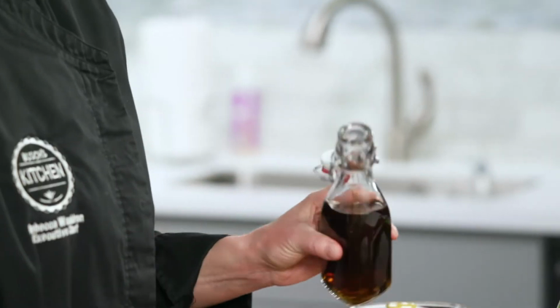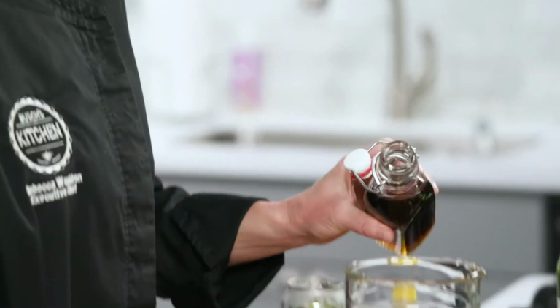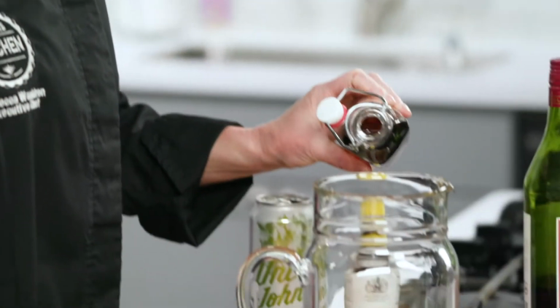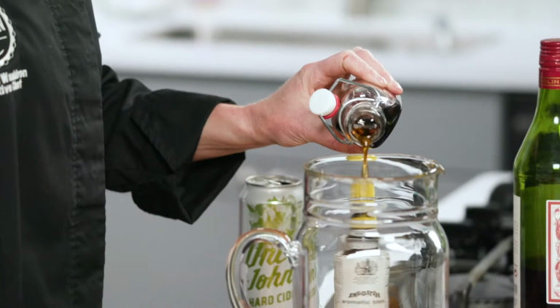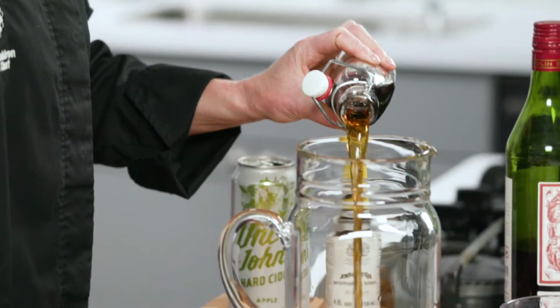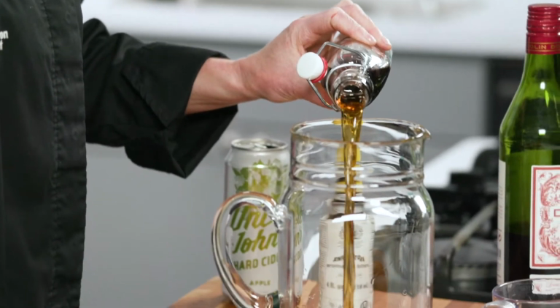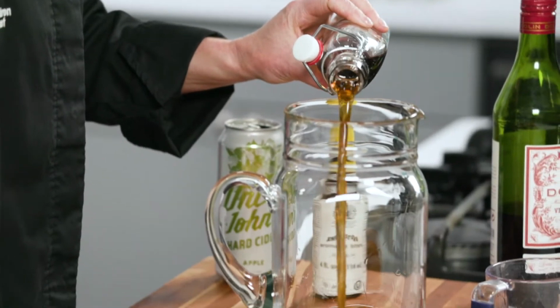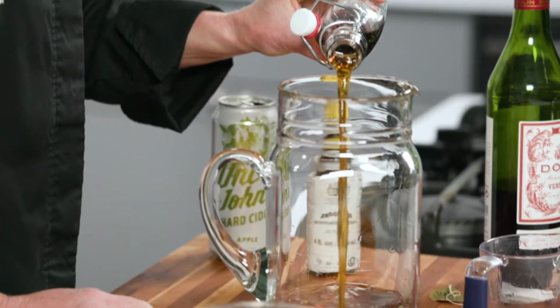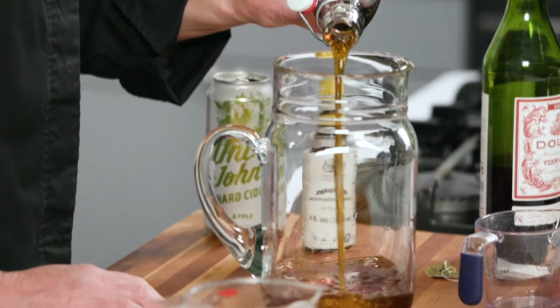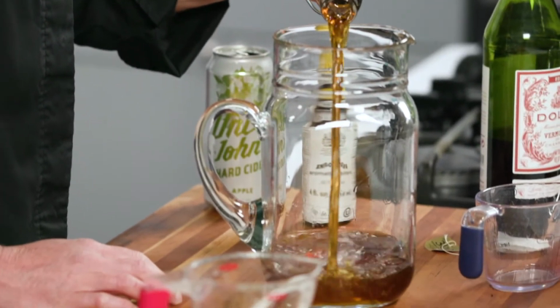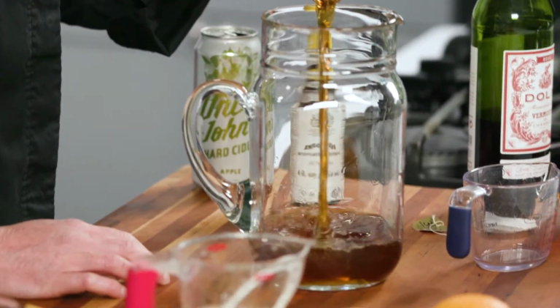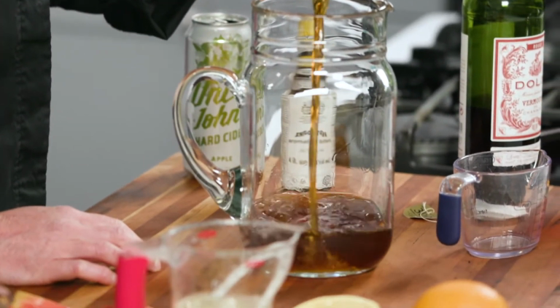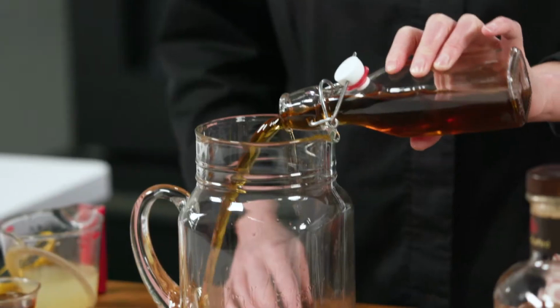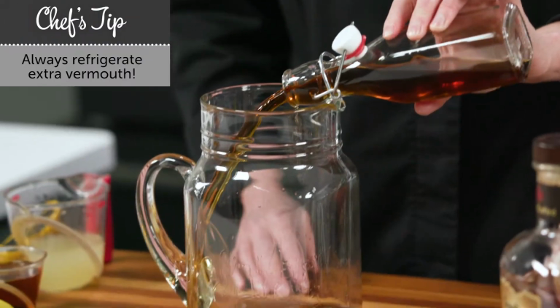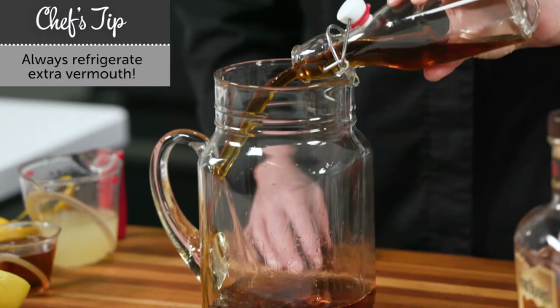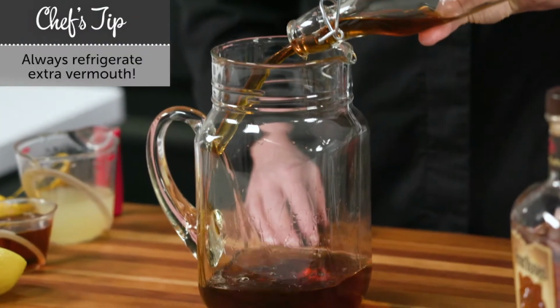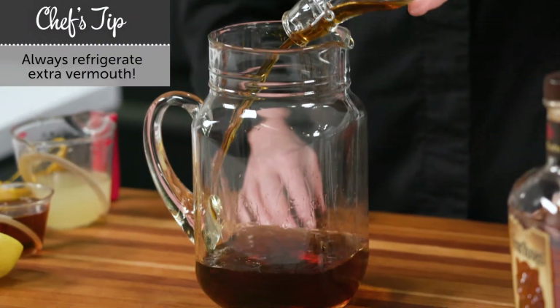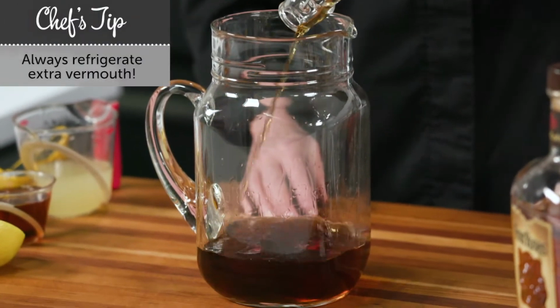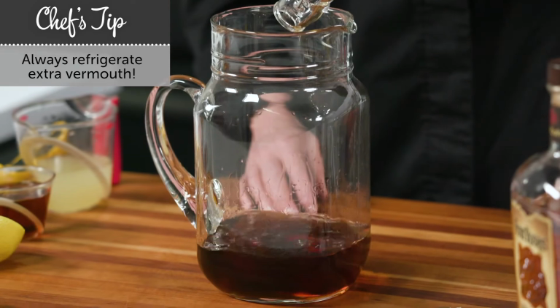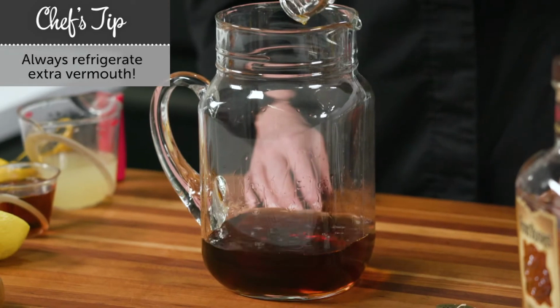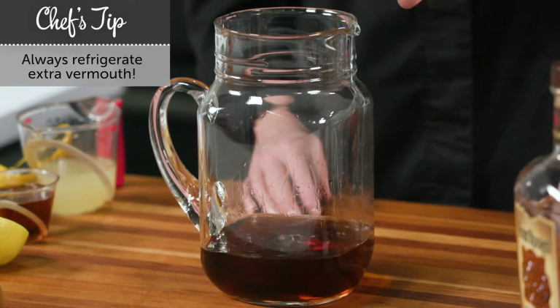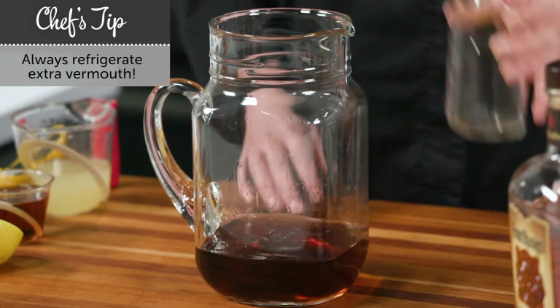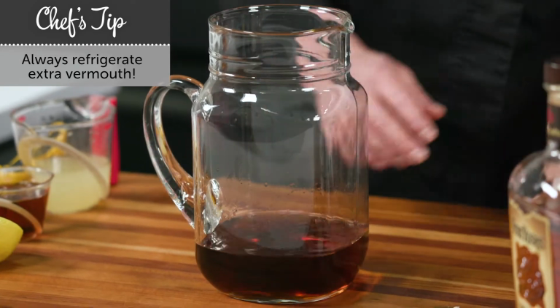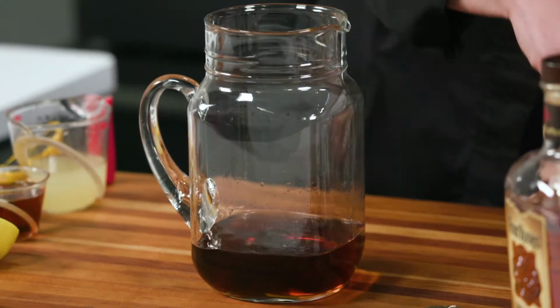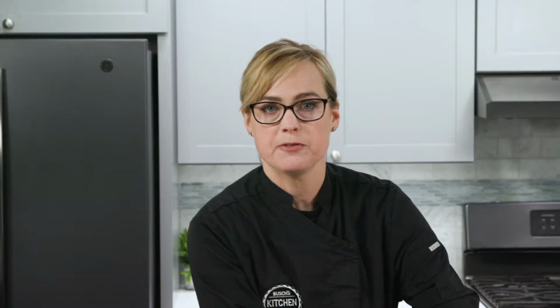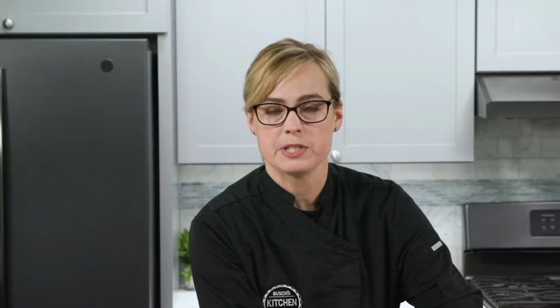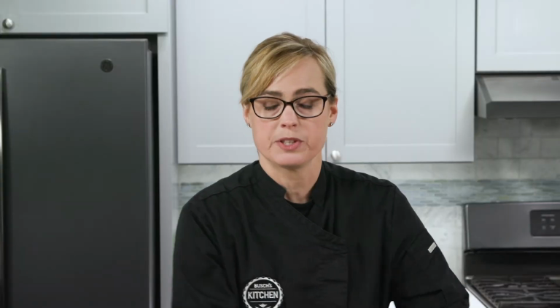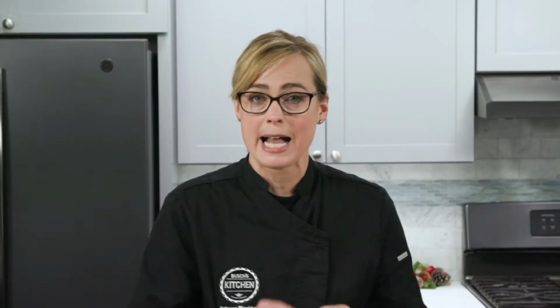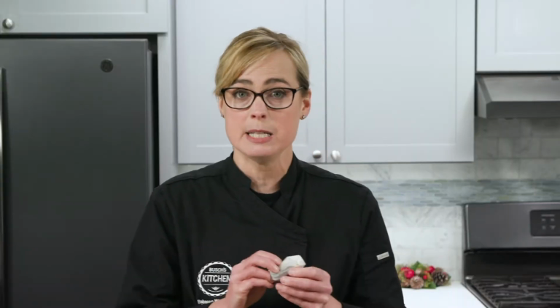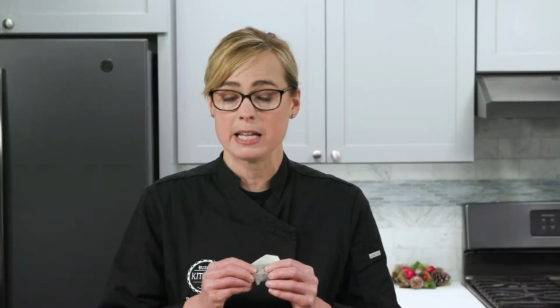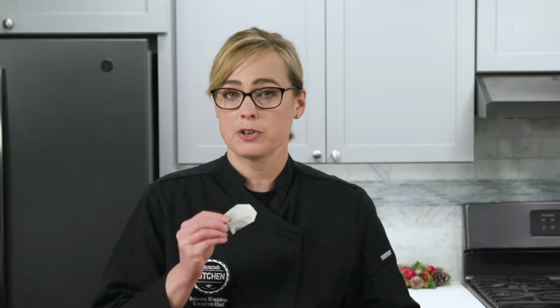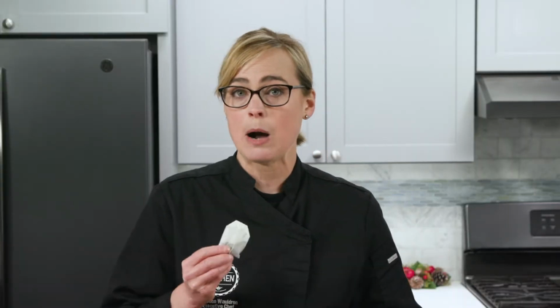Next we're going to add some chai-infused vermouth. What we've done here is we've taken a cup of sweet vermouth and infused it with a chai tea bag for an hour.